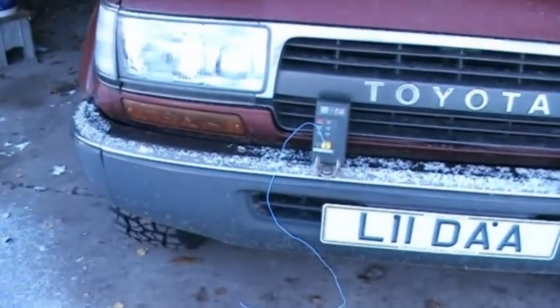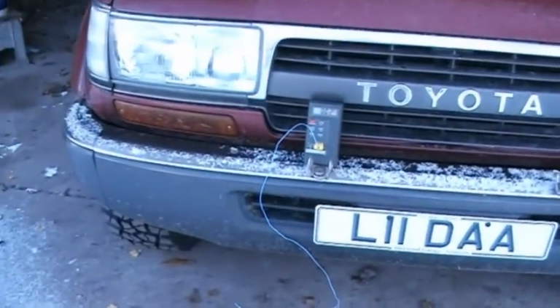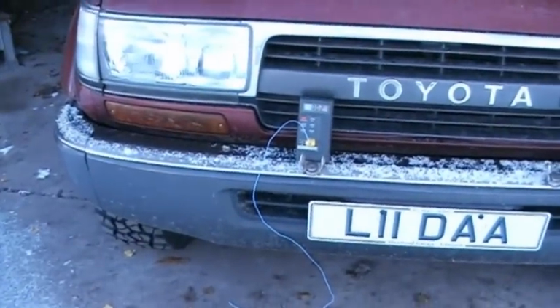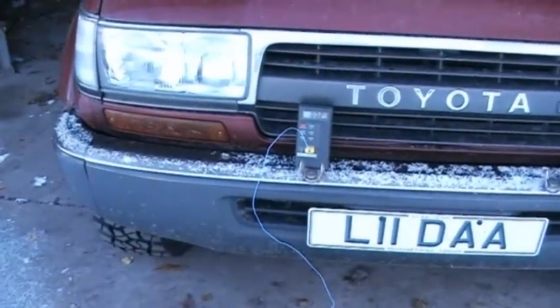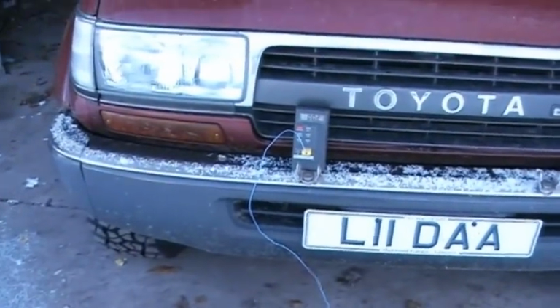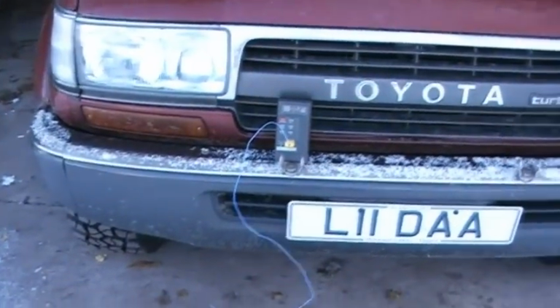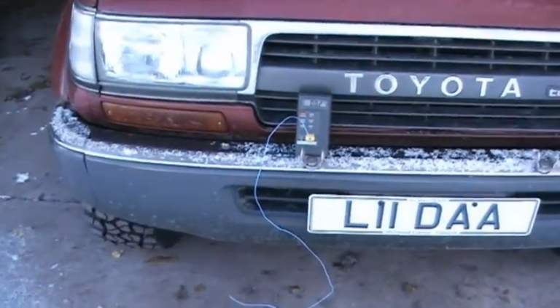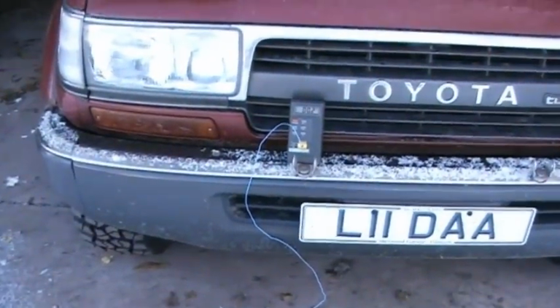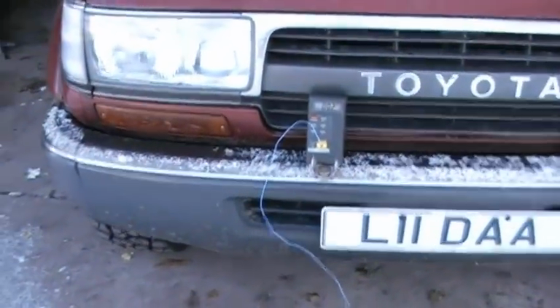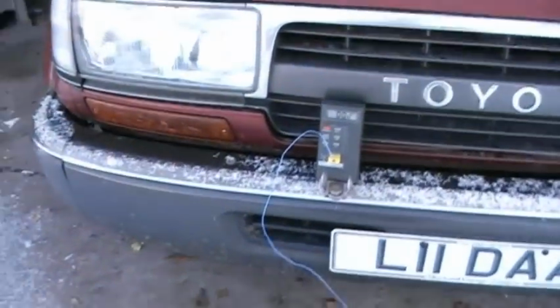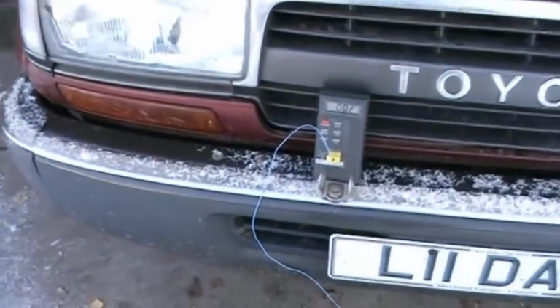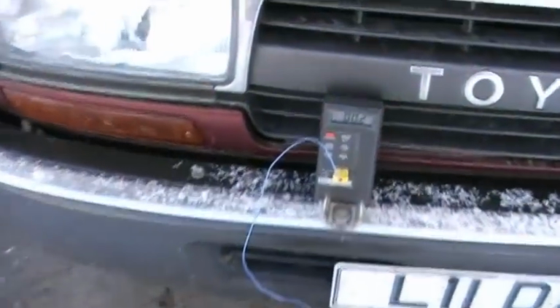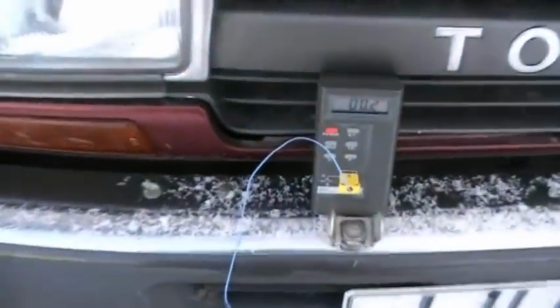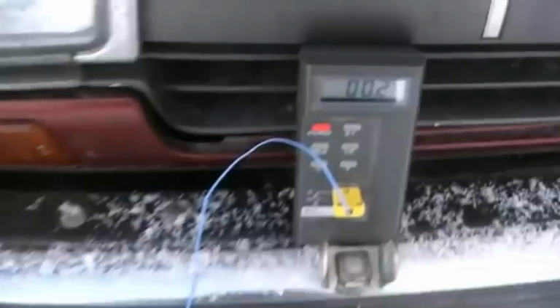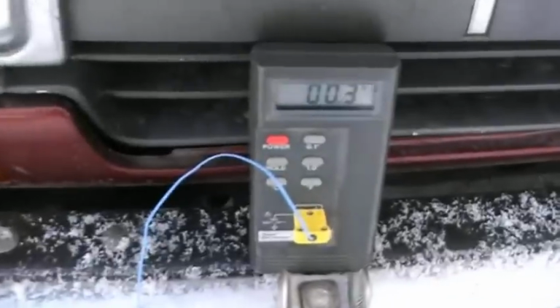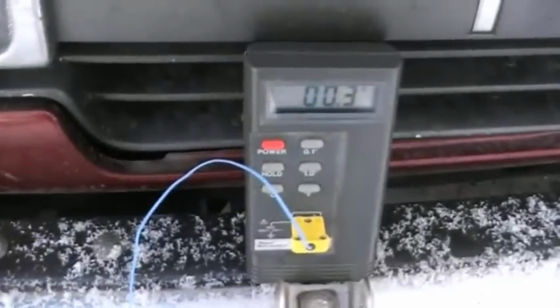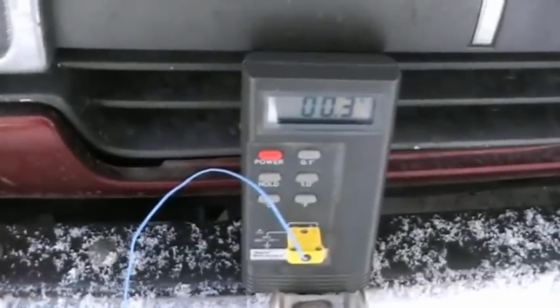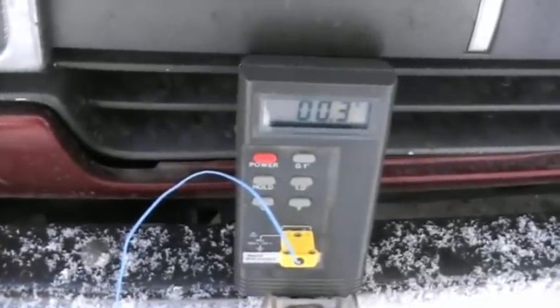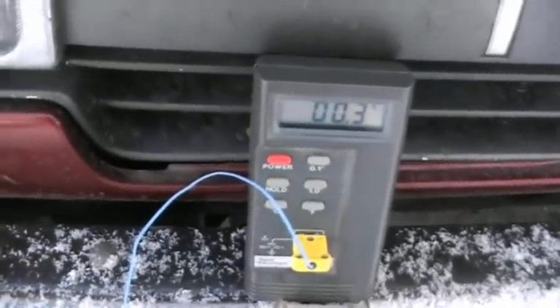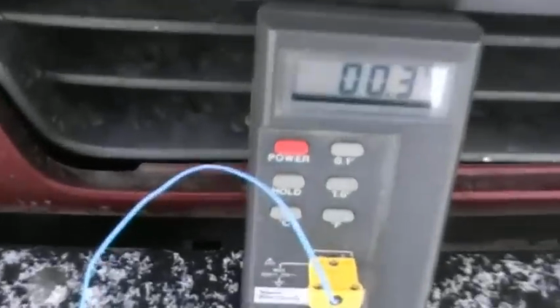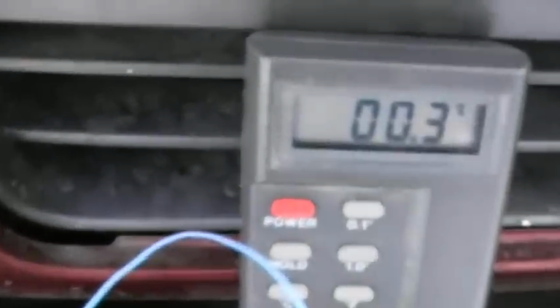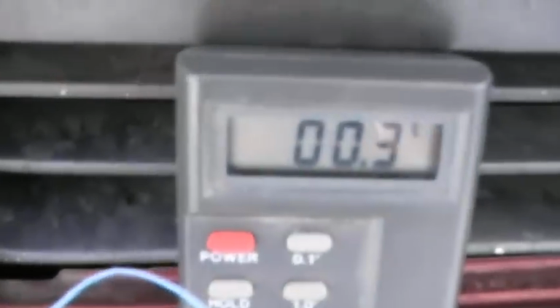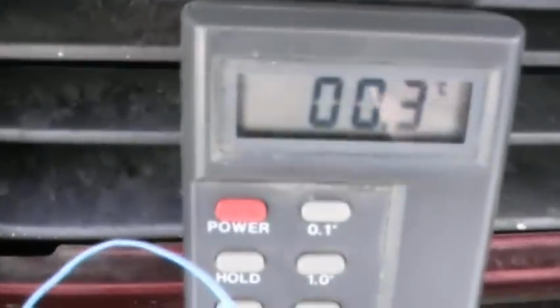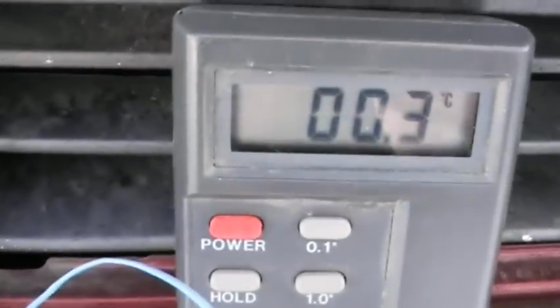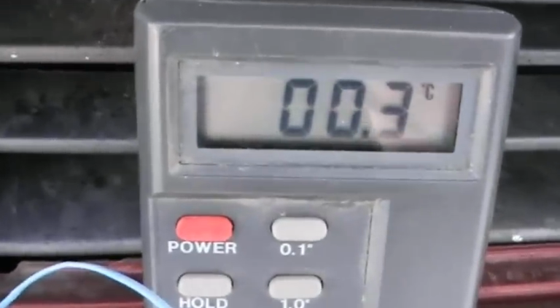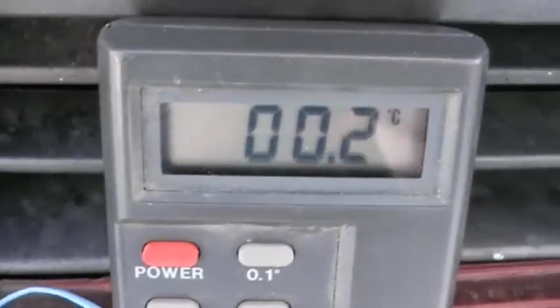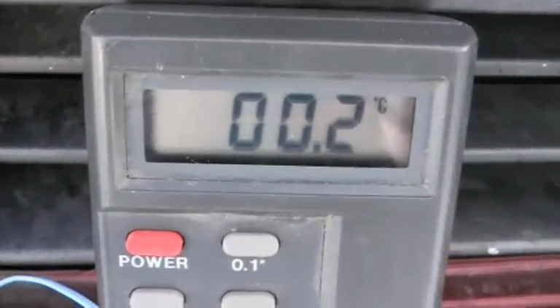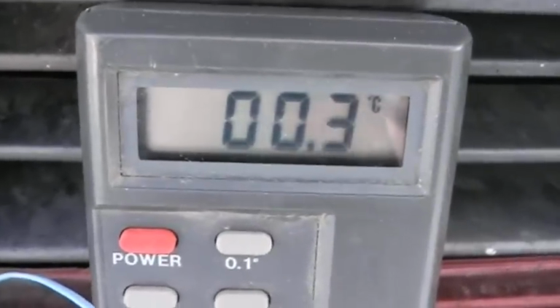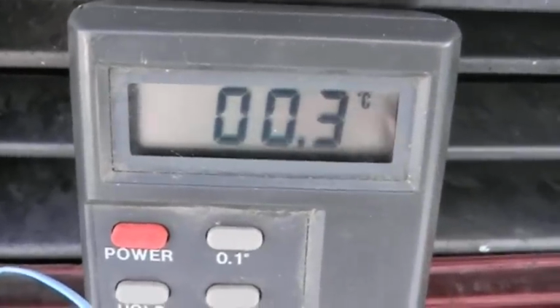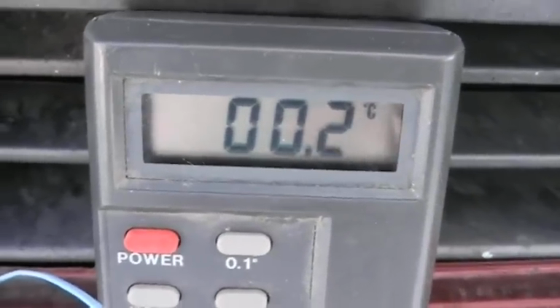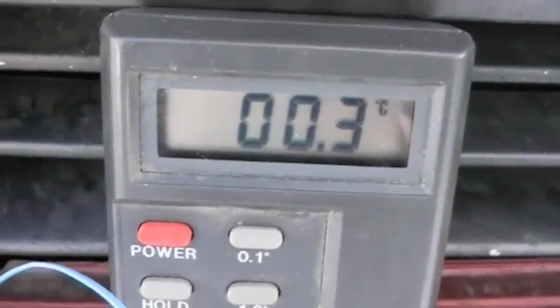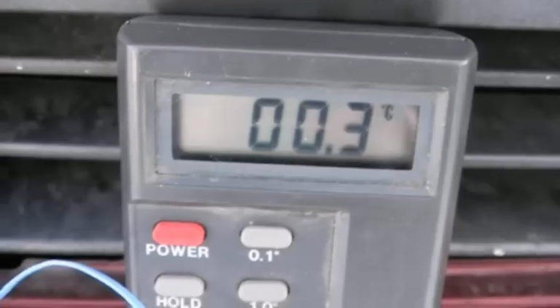Well, as is YouTube tradition, I thought we'd do a cold start at the truck. Little digital thermocouple there — it's saying it's 0.03 degrees C ambient.